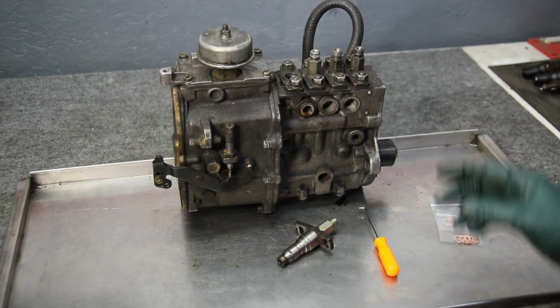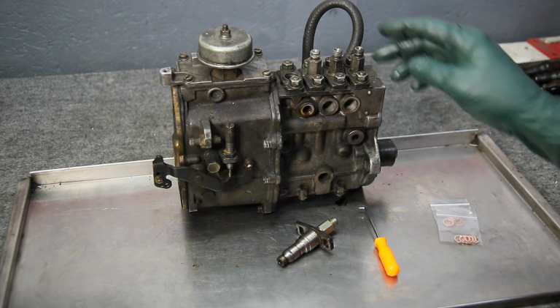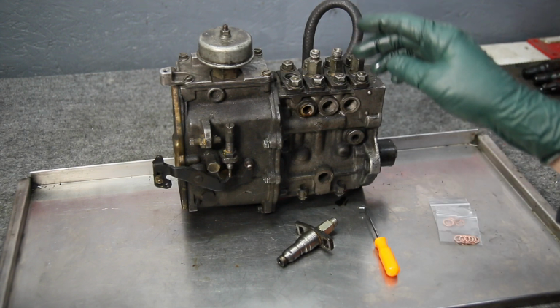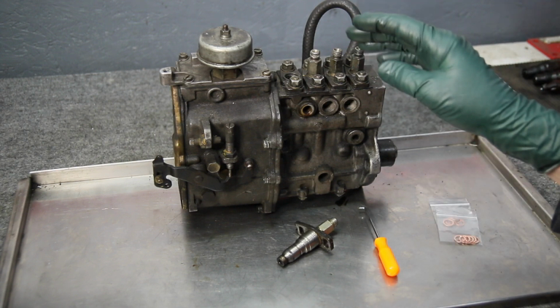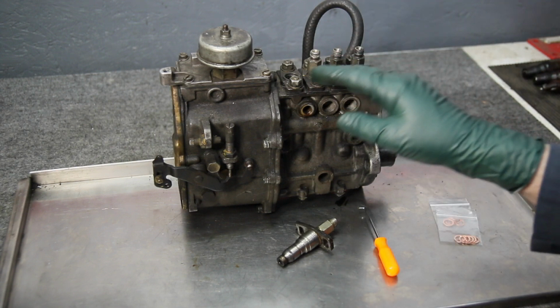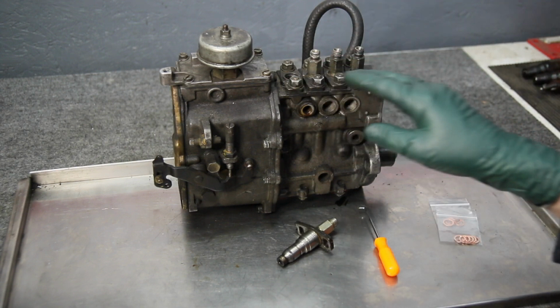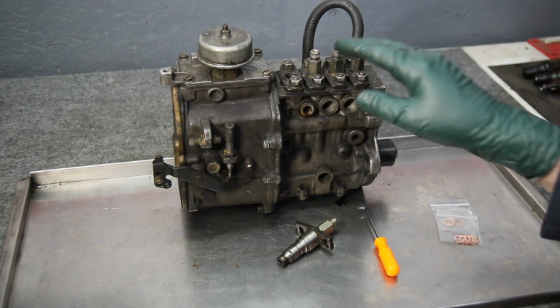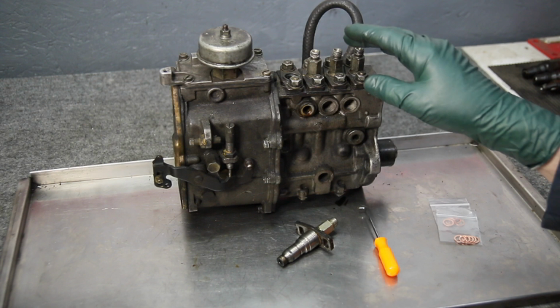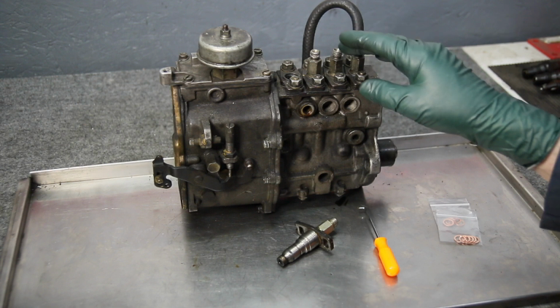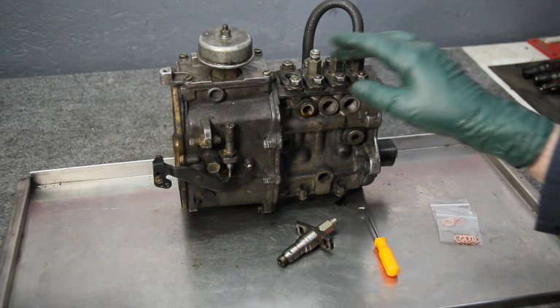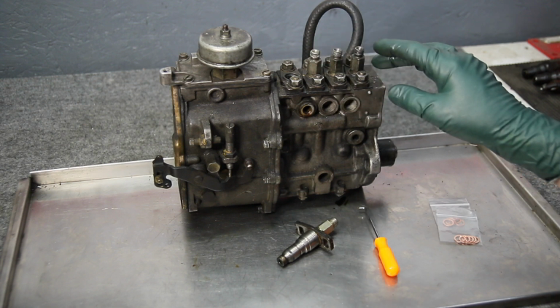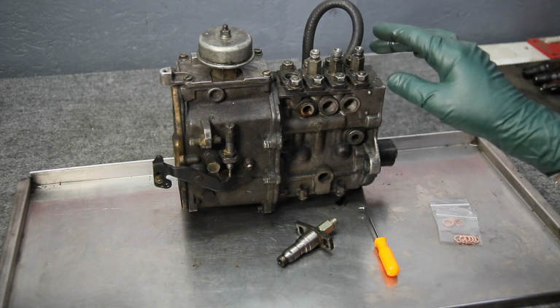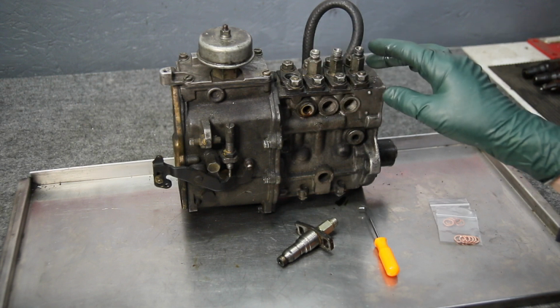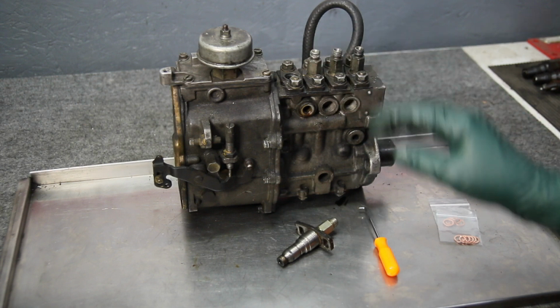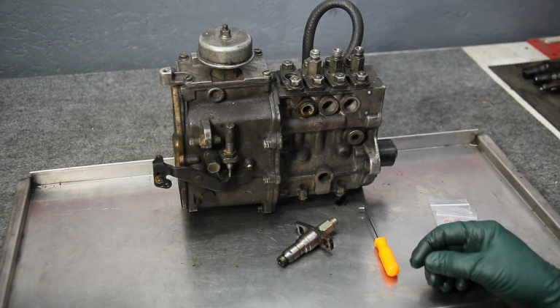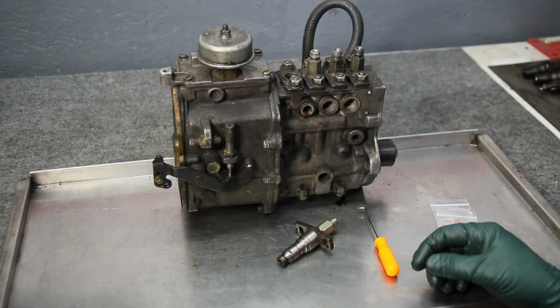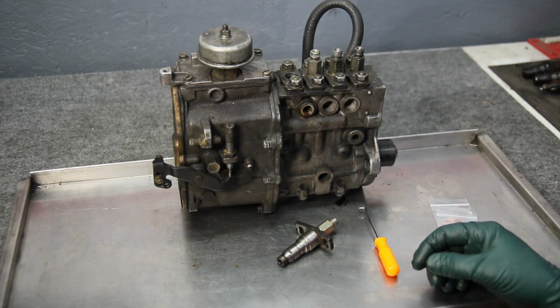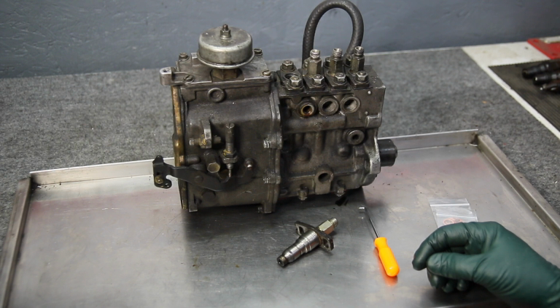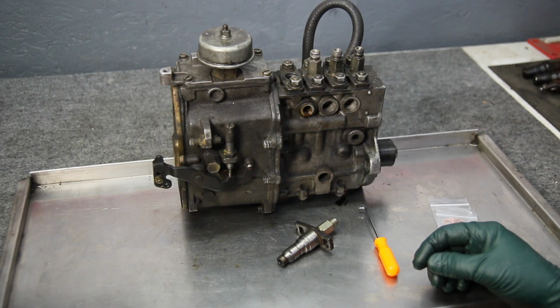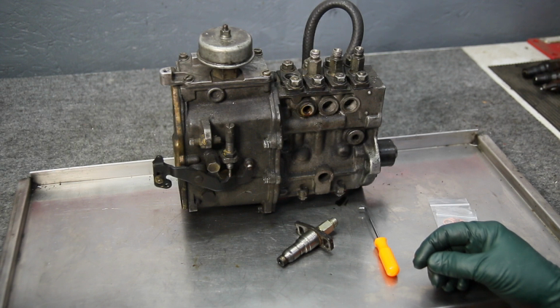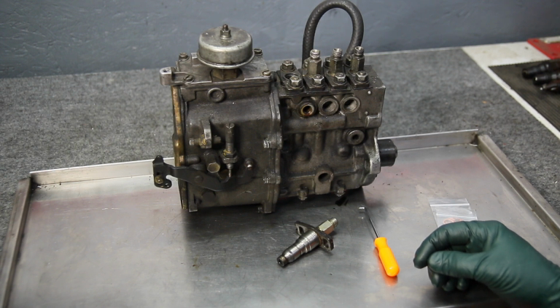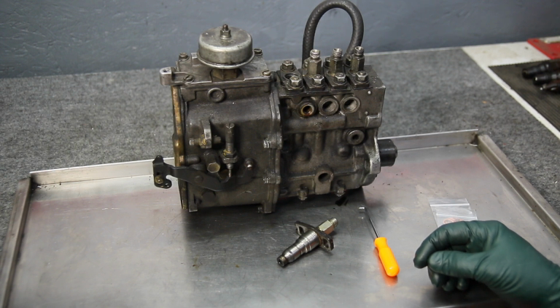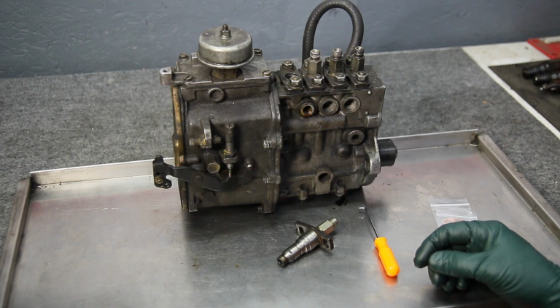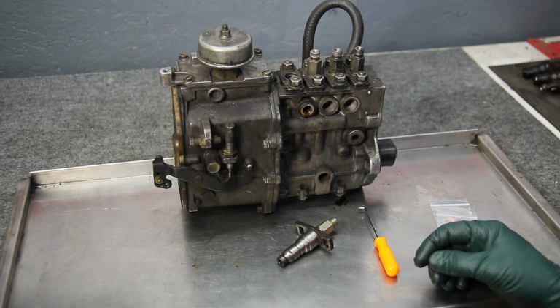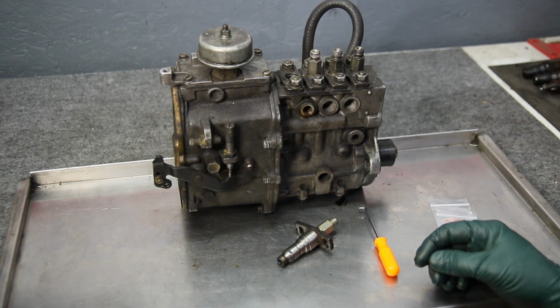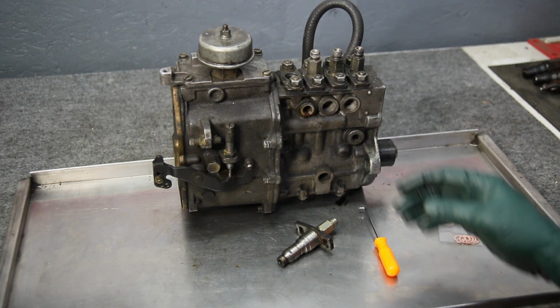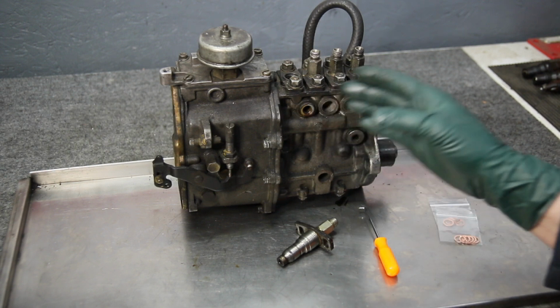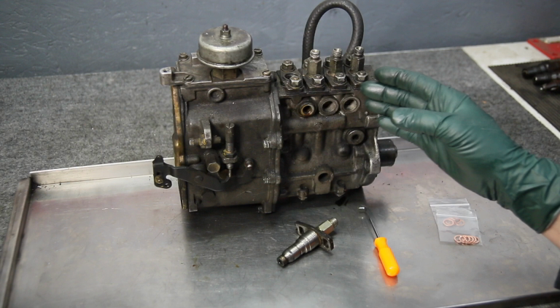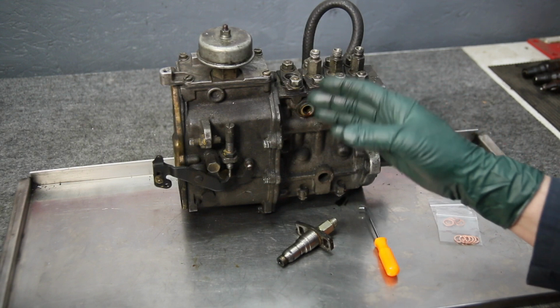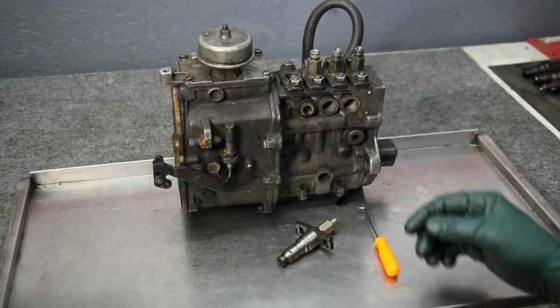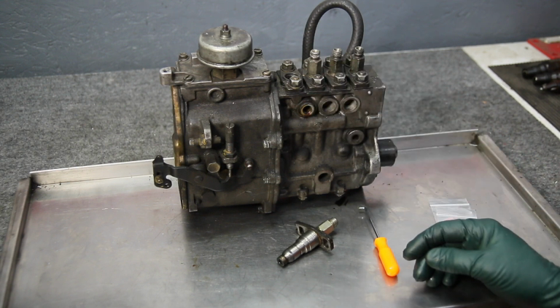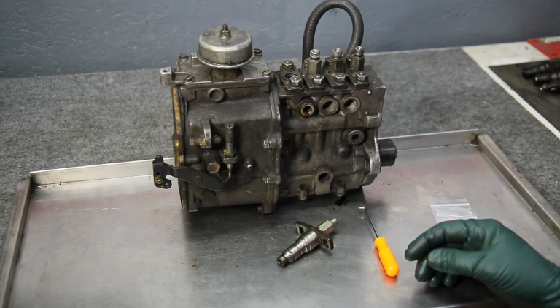The other time is when you may have some rough-running engine and you need to remove these delivery valves and inspect them for adverse wear. On some engines you'll find them sticking when they get all gummed up, particularly on those that have been running waste vegetable oil.